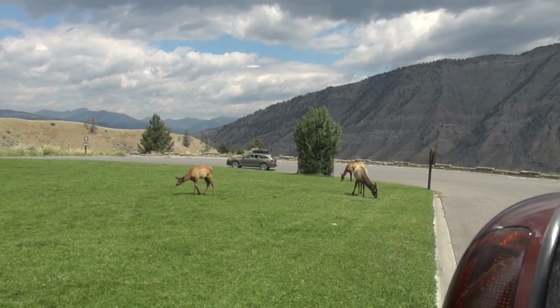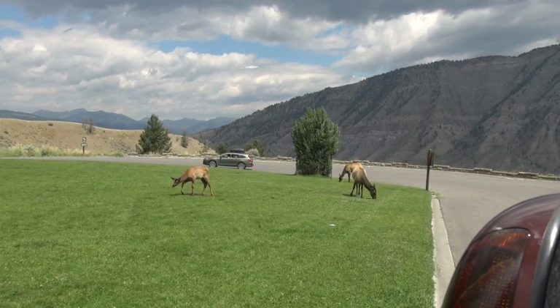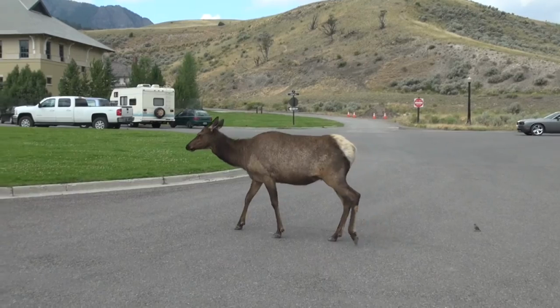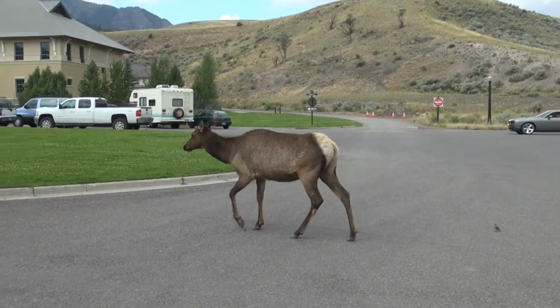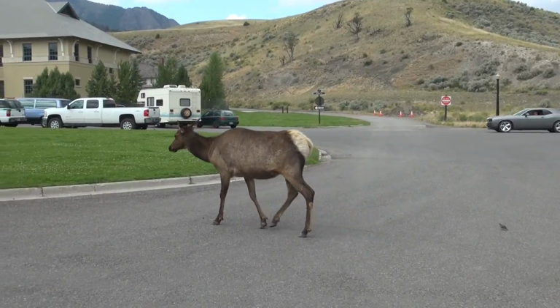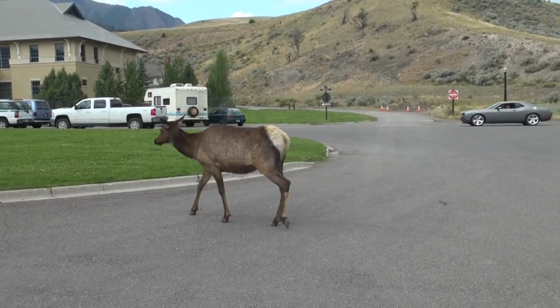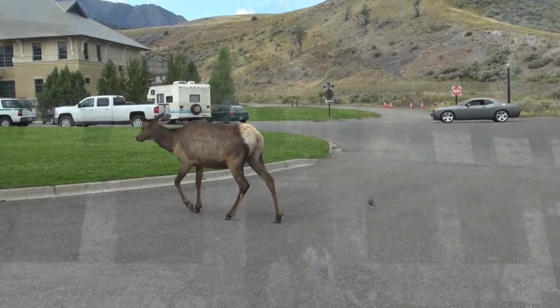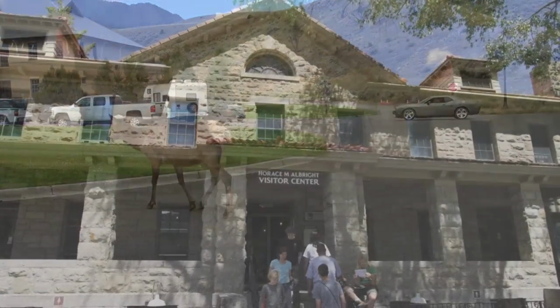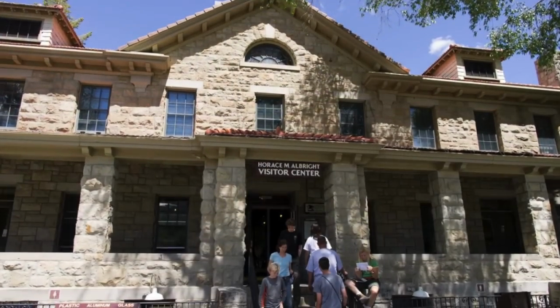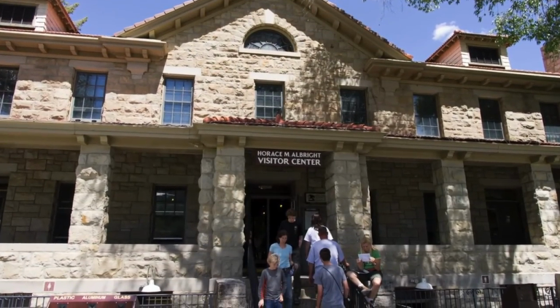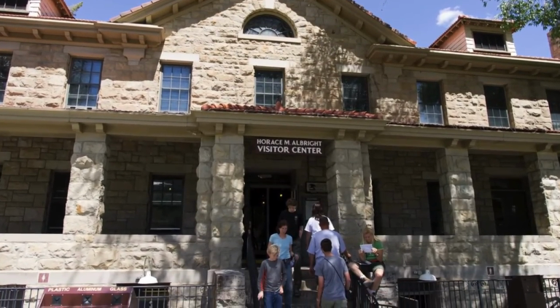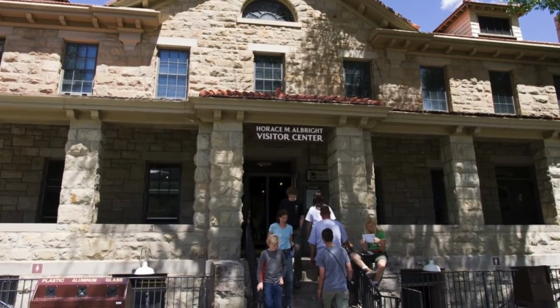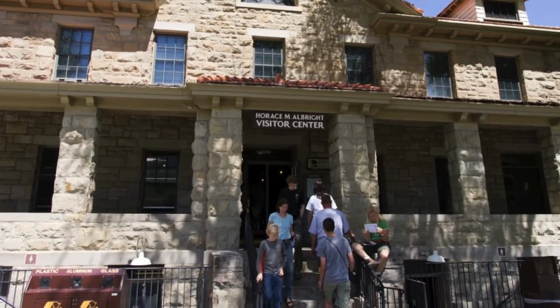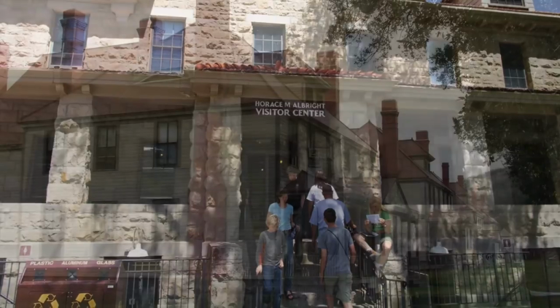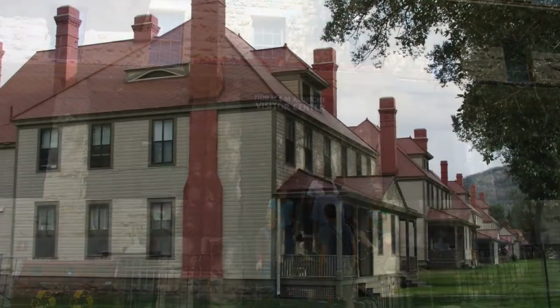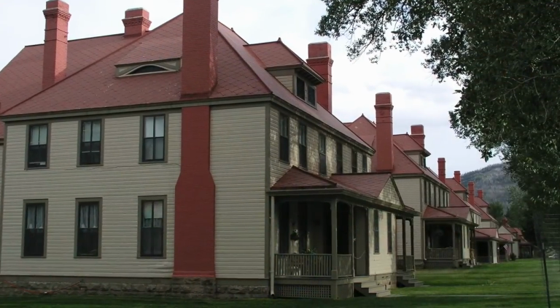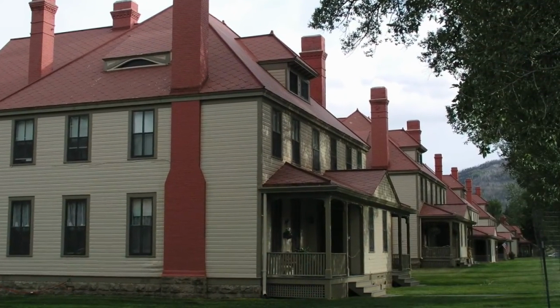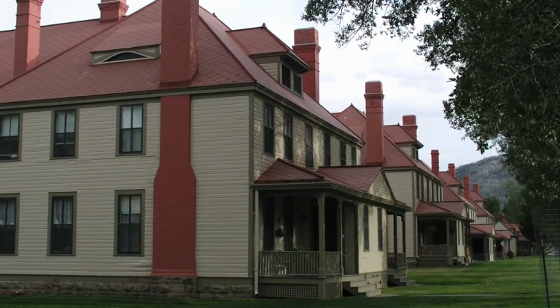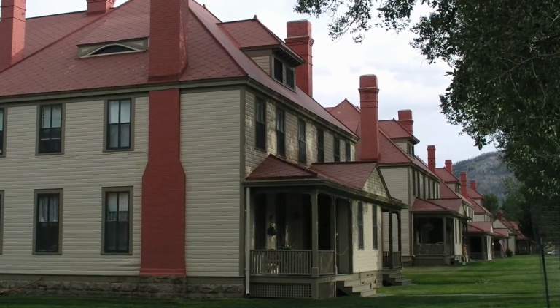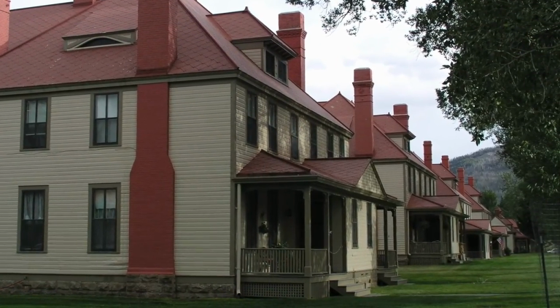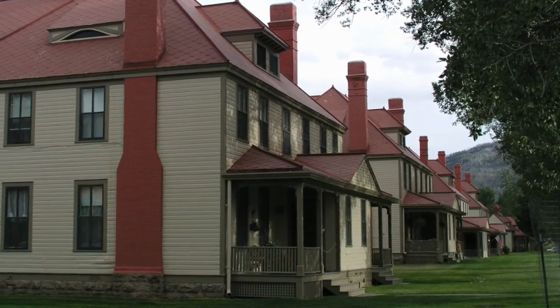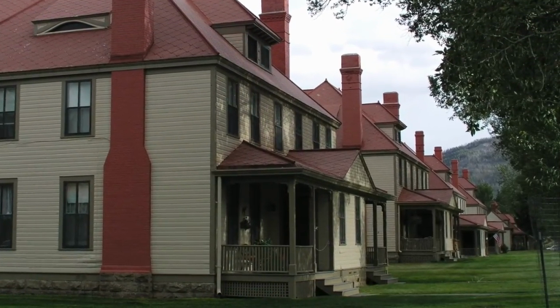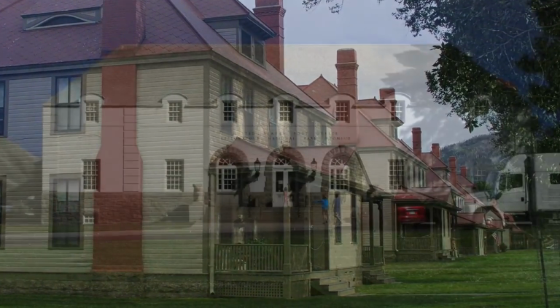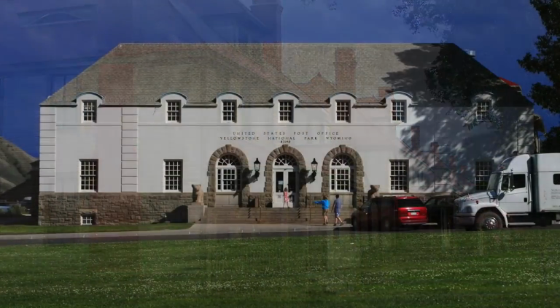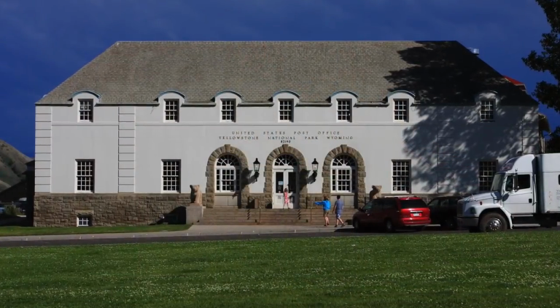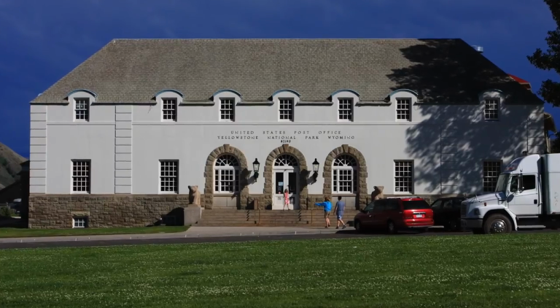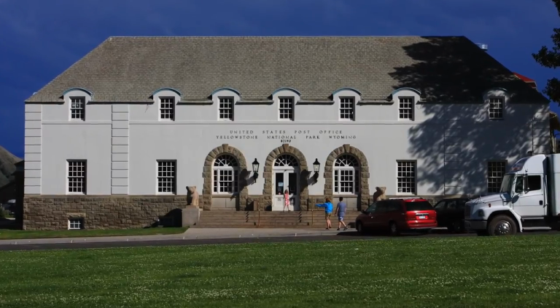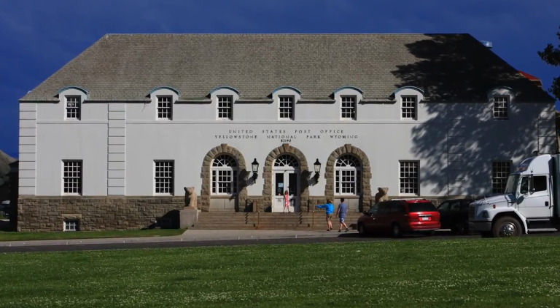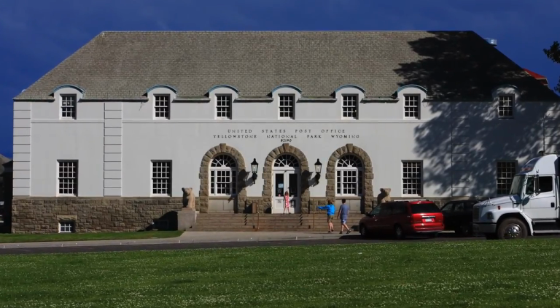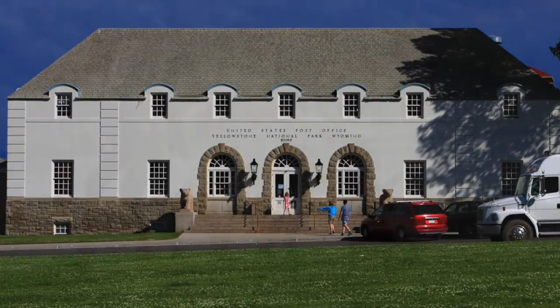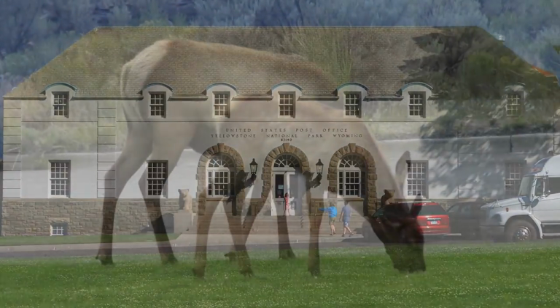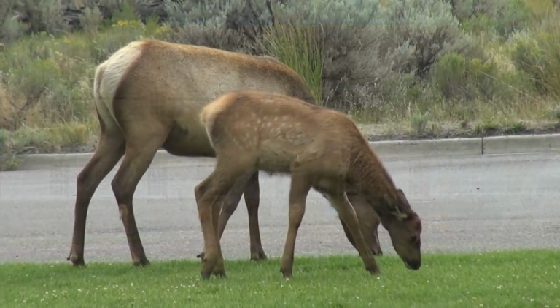Yellowstone National Park was established in 1872. The historic district in Mammoth Hot Springs includes Fort Yellowstone and still has 35 buildings from when the U.S. Army was administering and protecting the park at the turn of the last century.